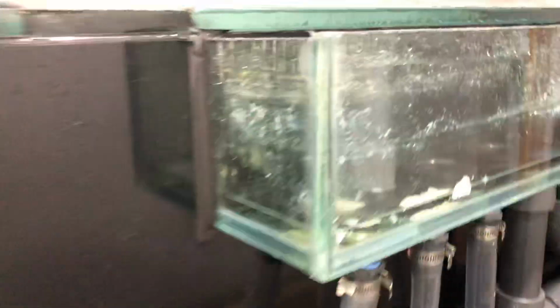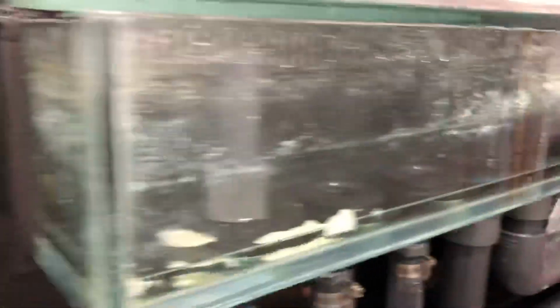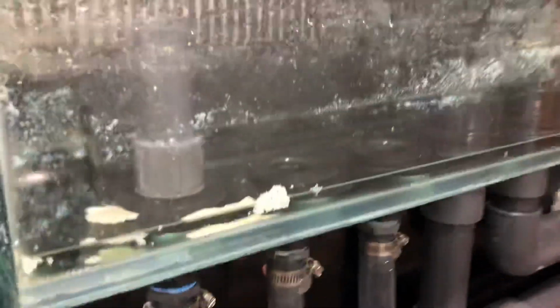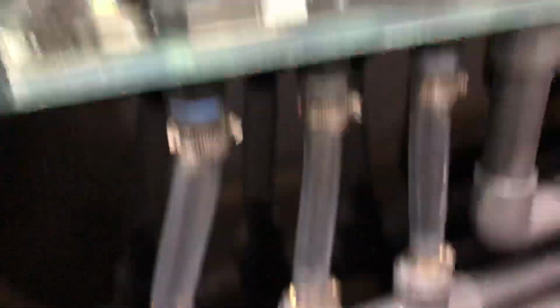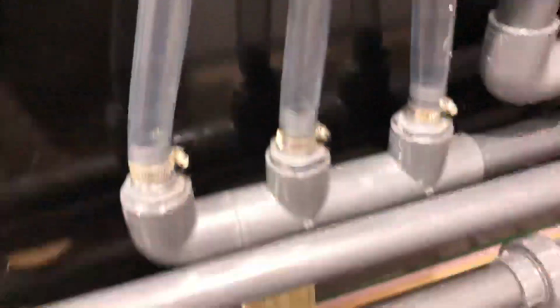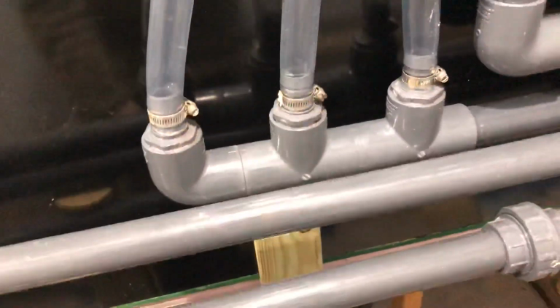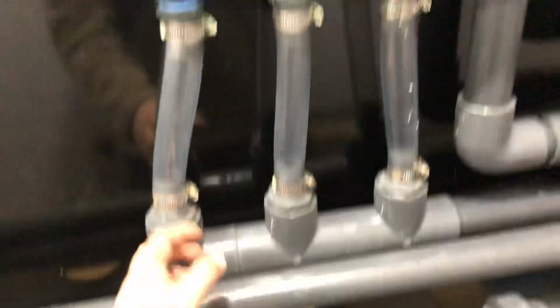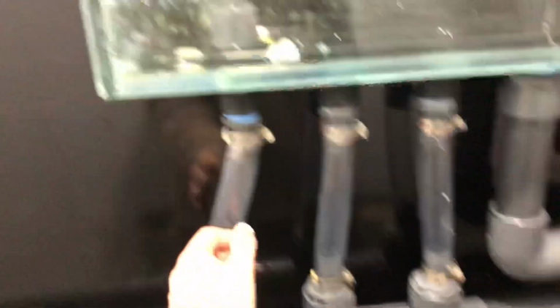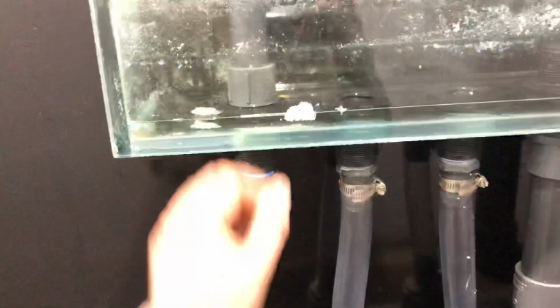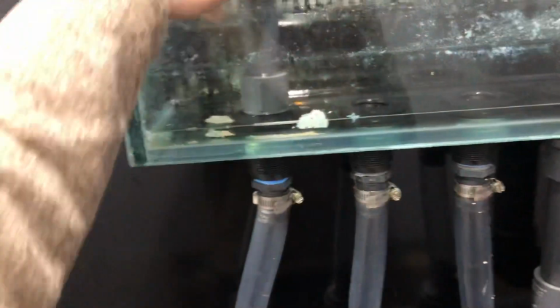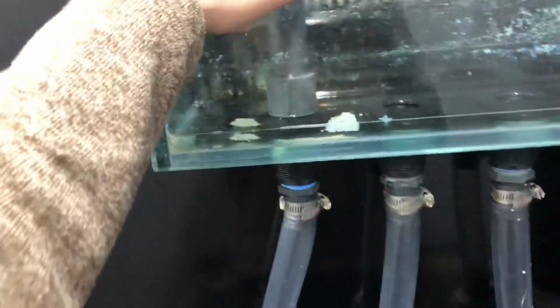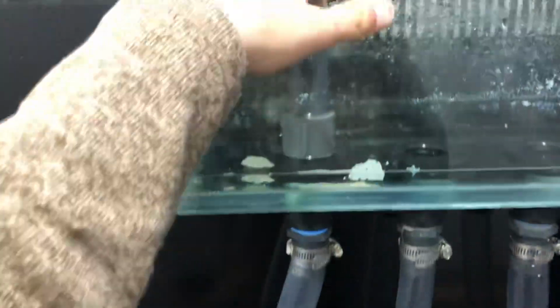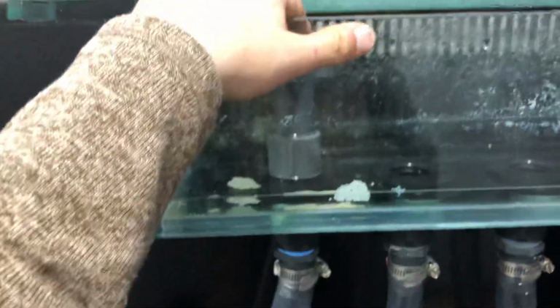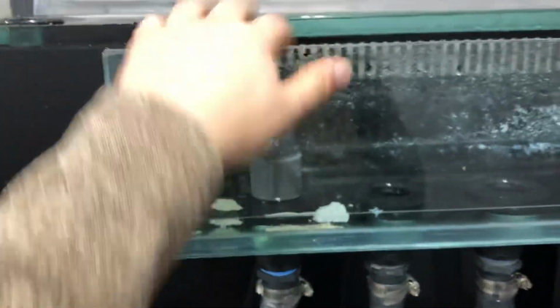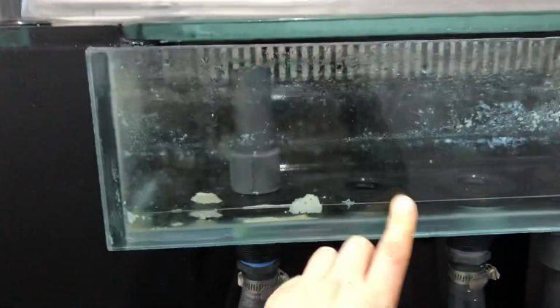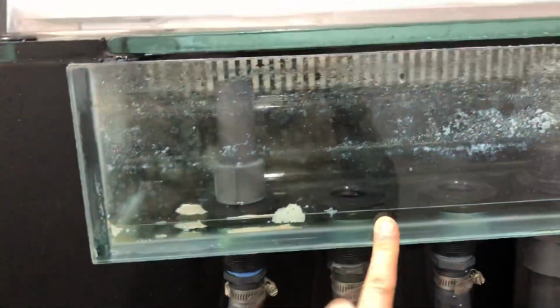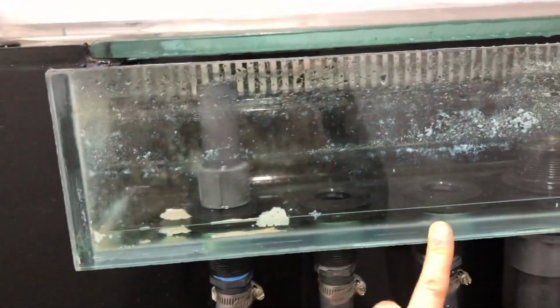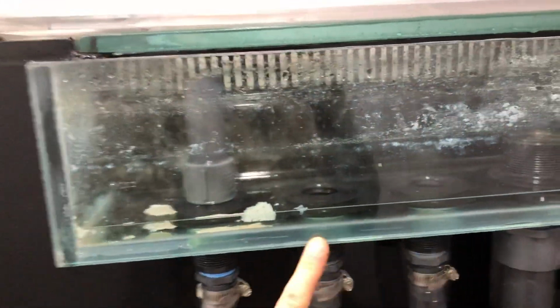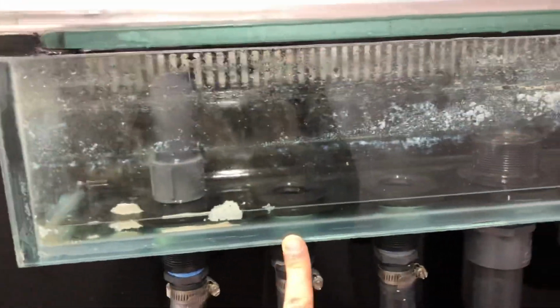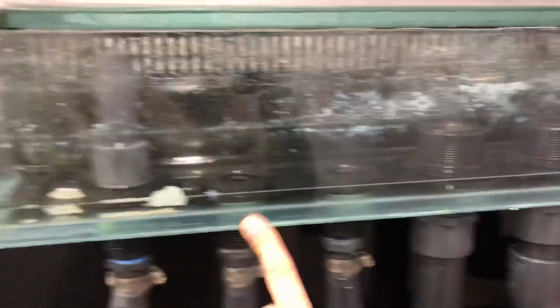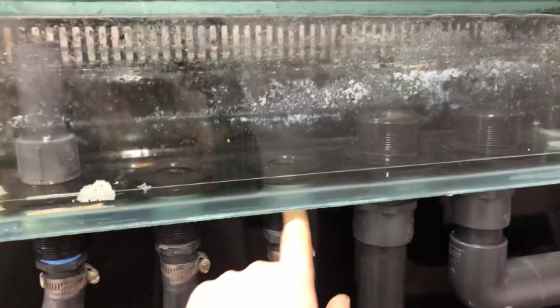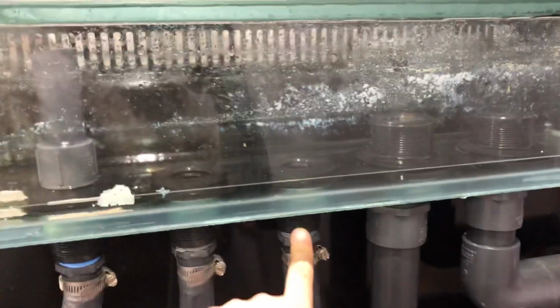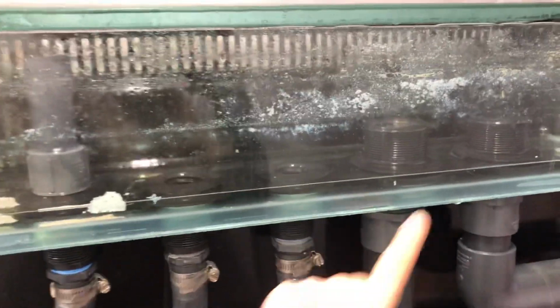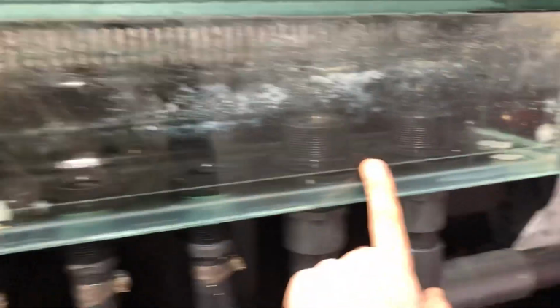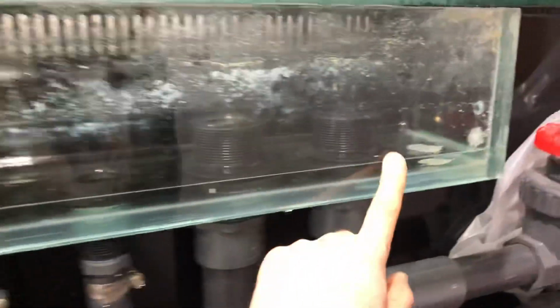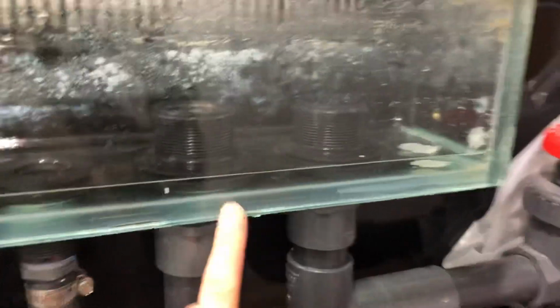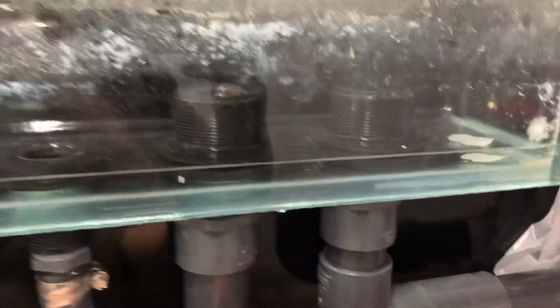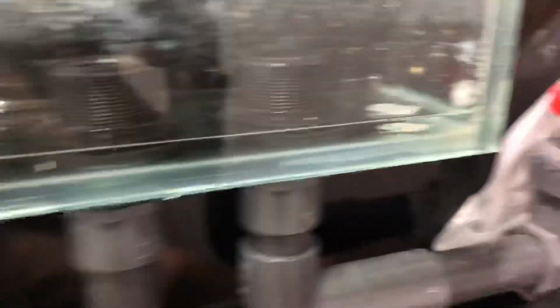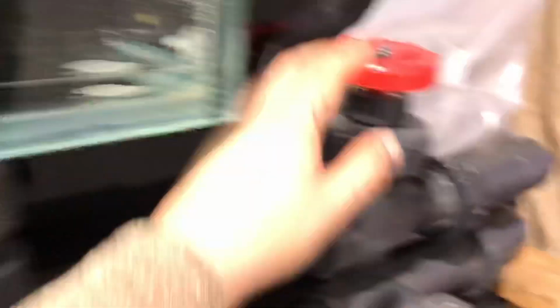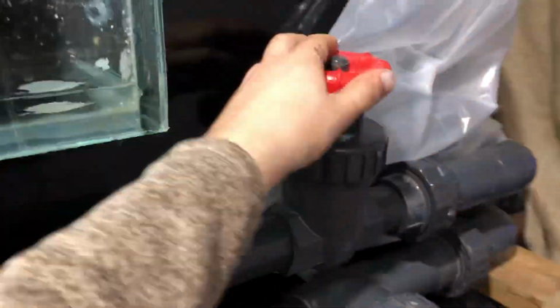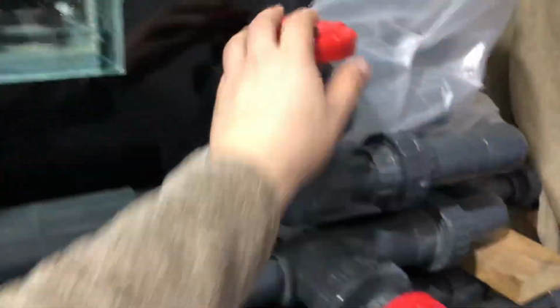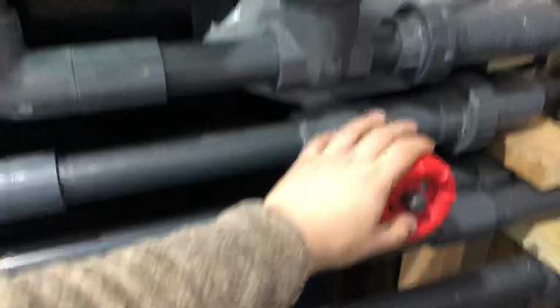Same thing on this side — one emergency drain, two more drains for one inch into one and a half inch, fully open.